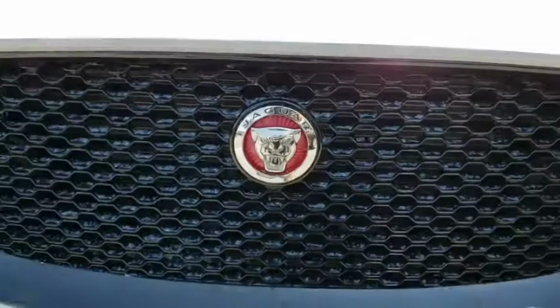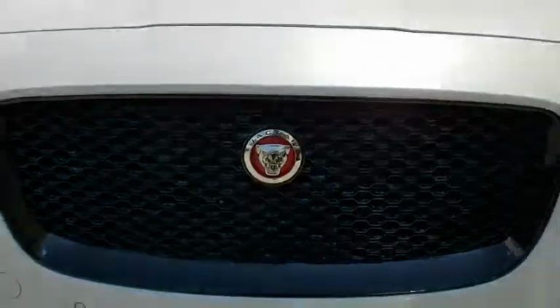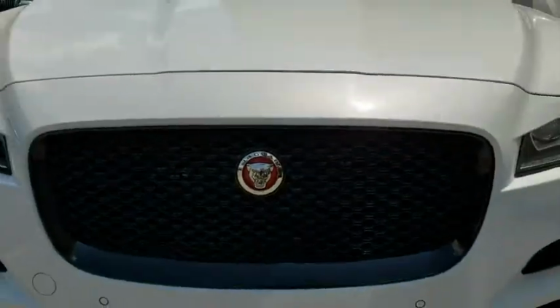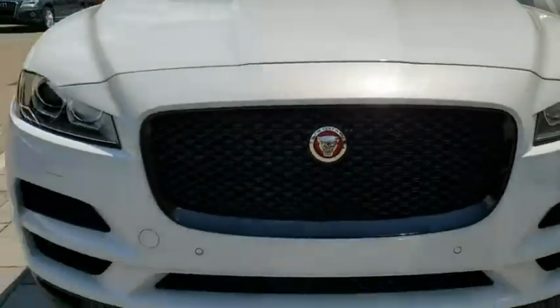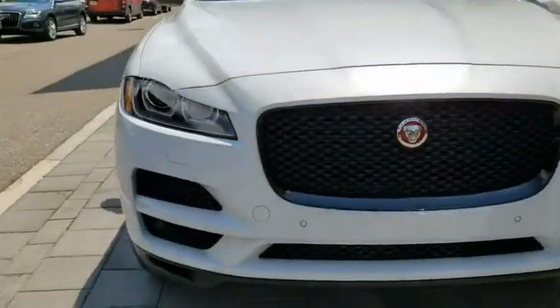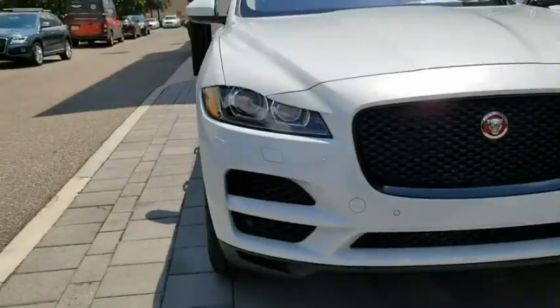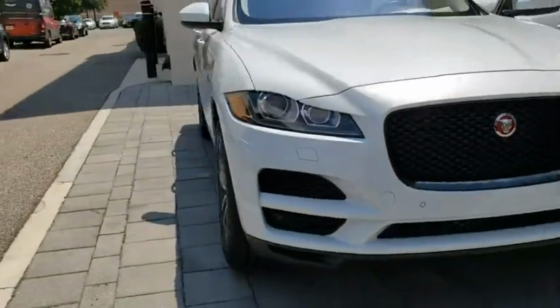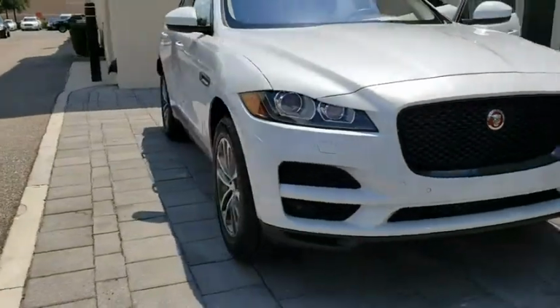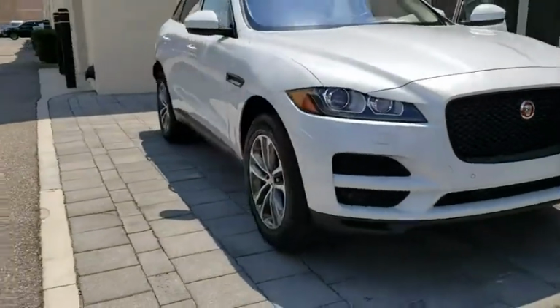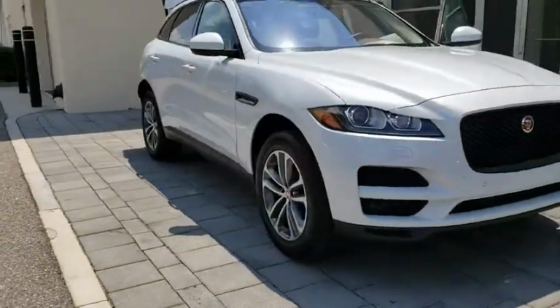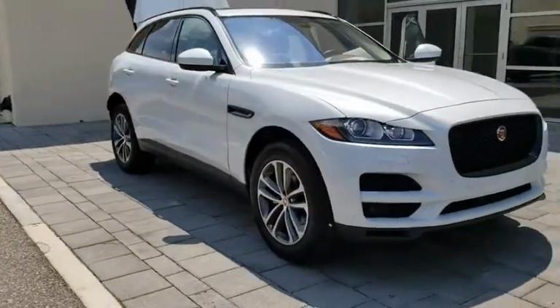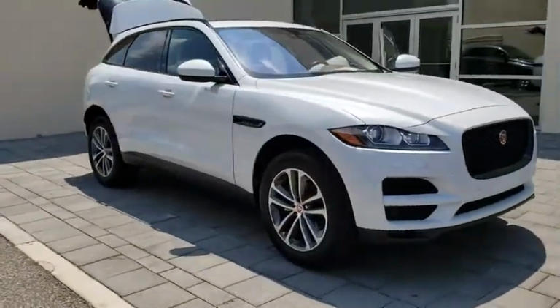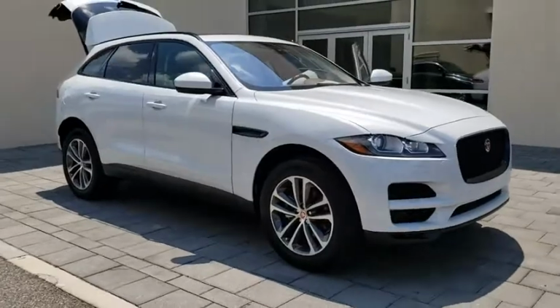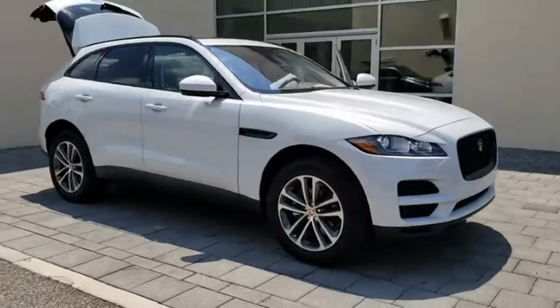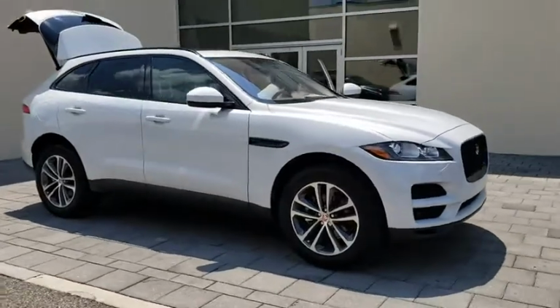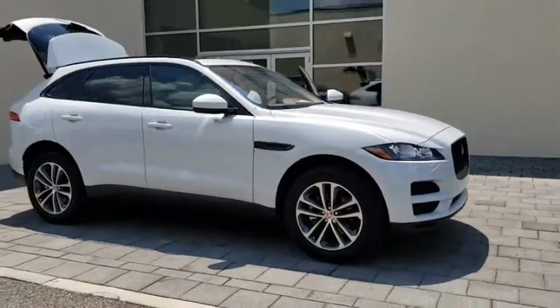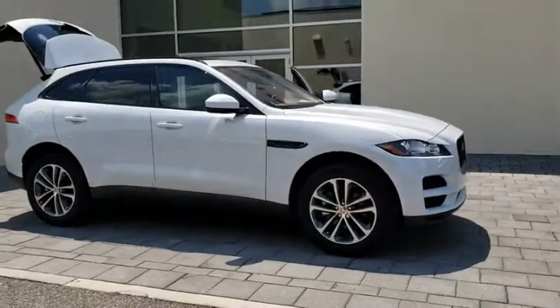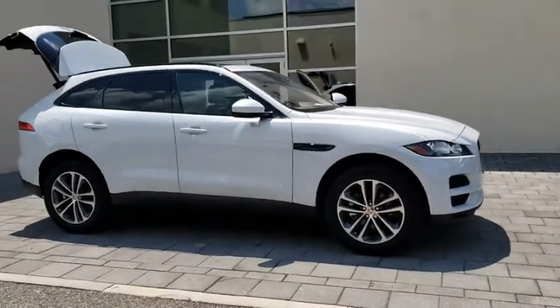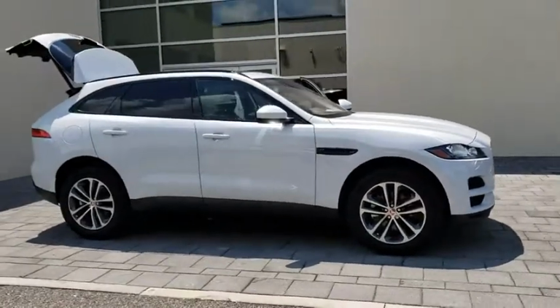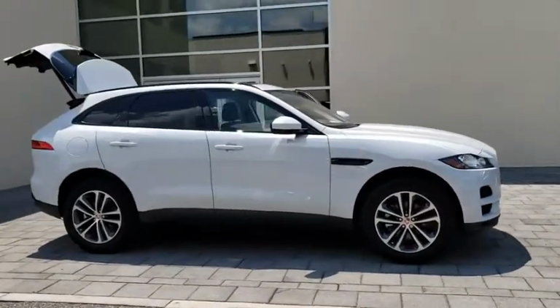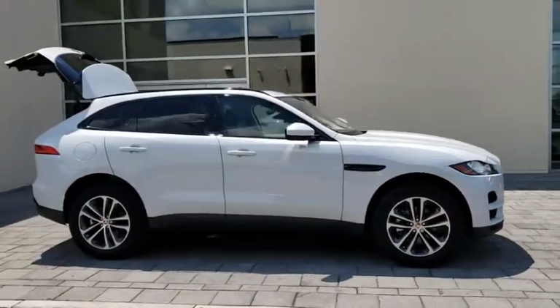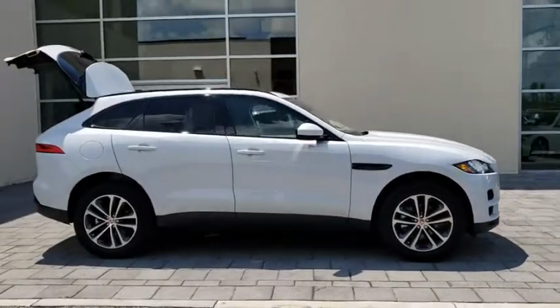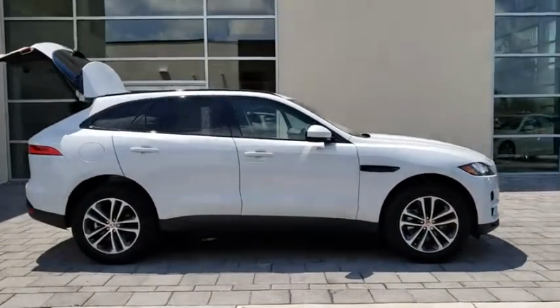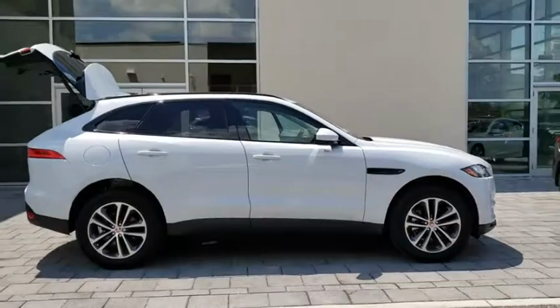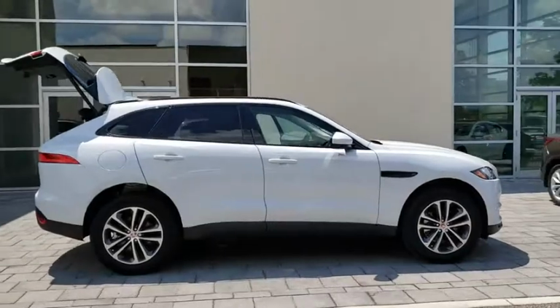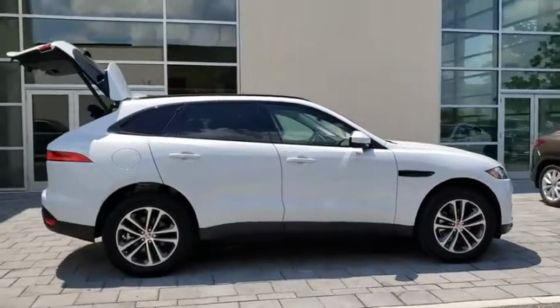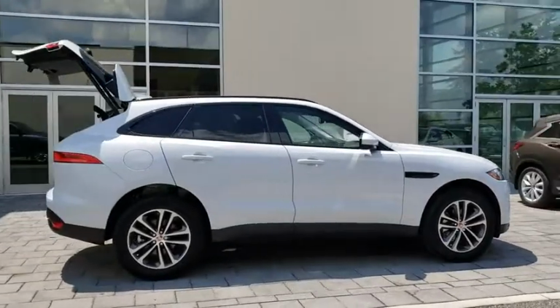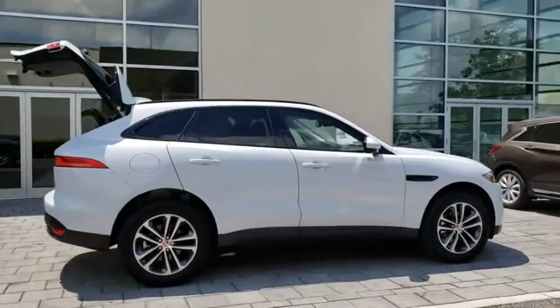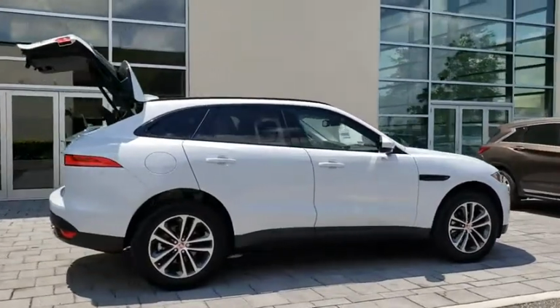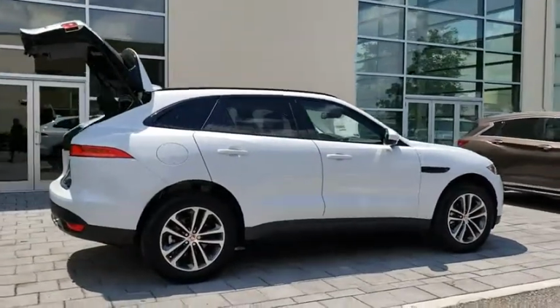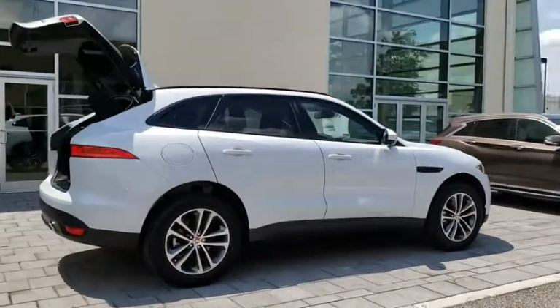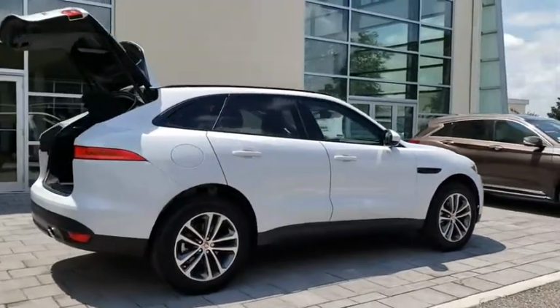2018 Jaguar F-Pace. The first Jaguar luxury performance SUV brings together sporty handling and dramatic beauty with everyday practicality and efficiency. Here are some of this vehicle's great options.